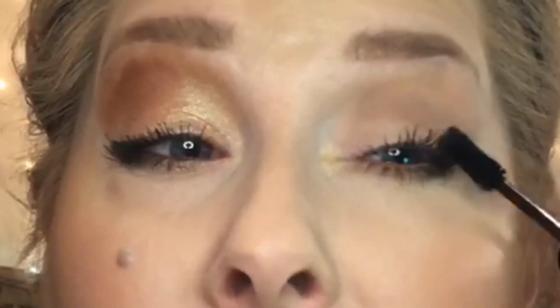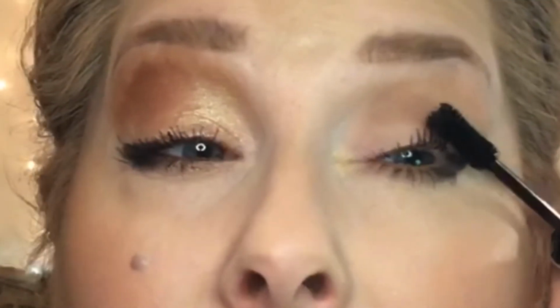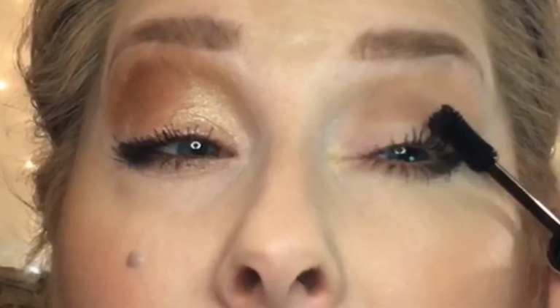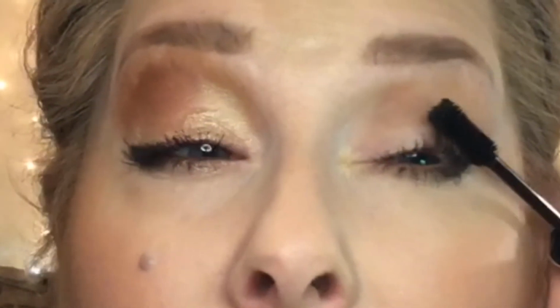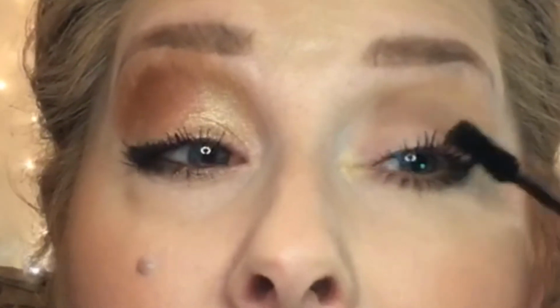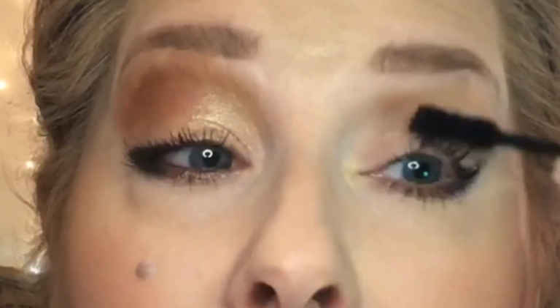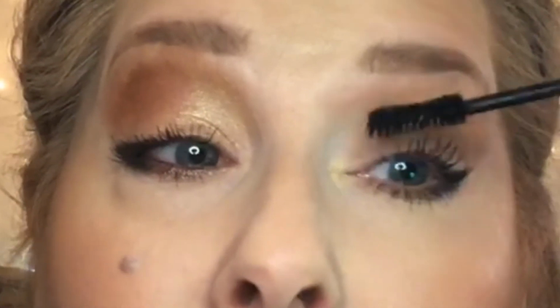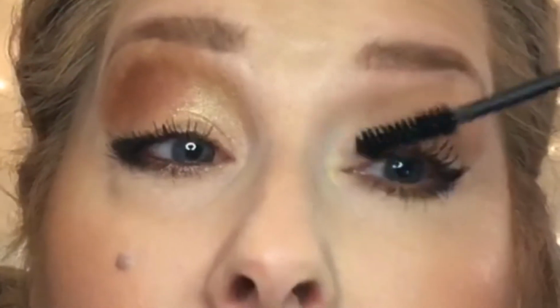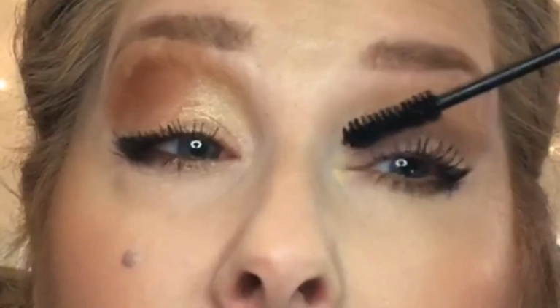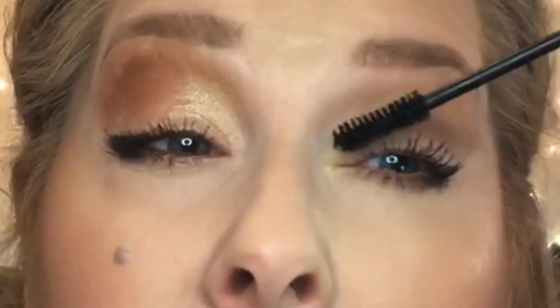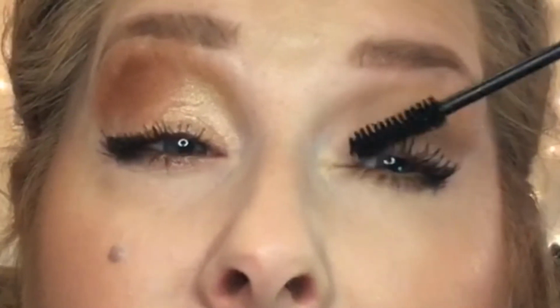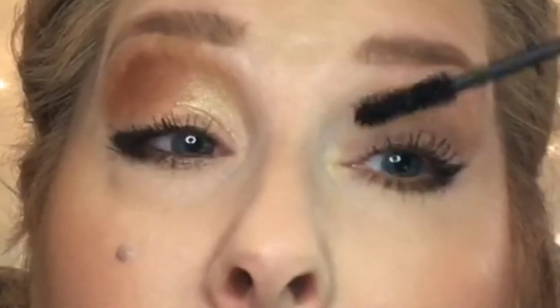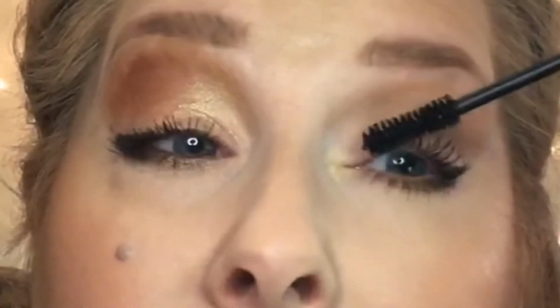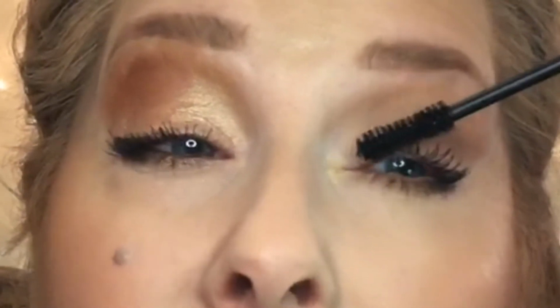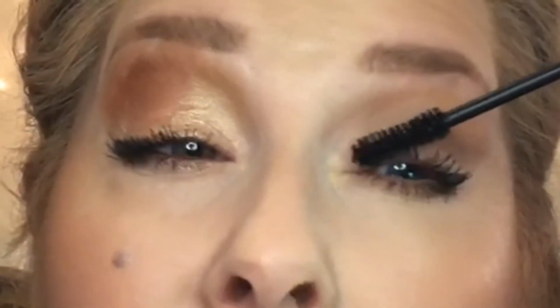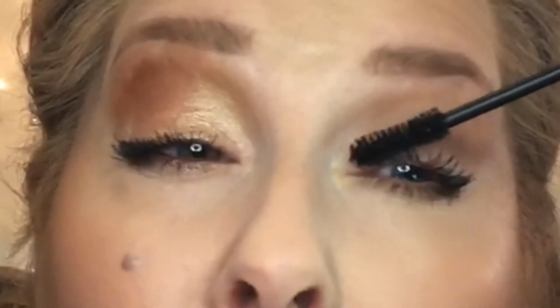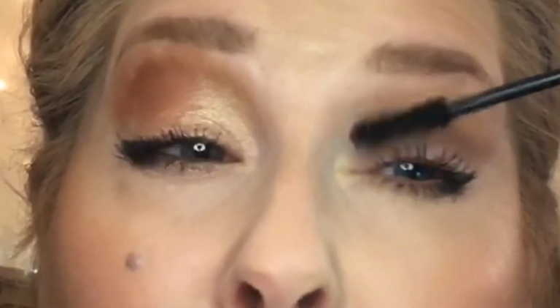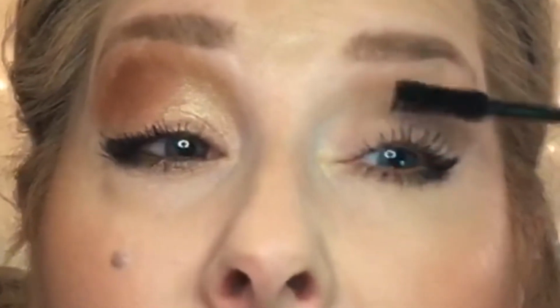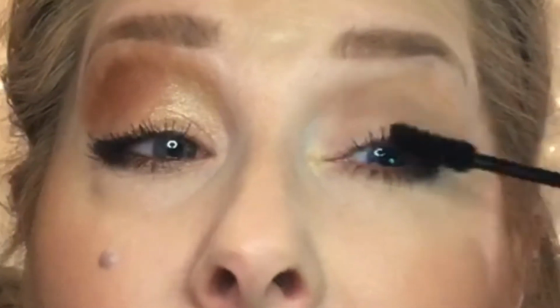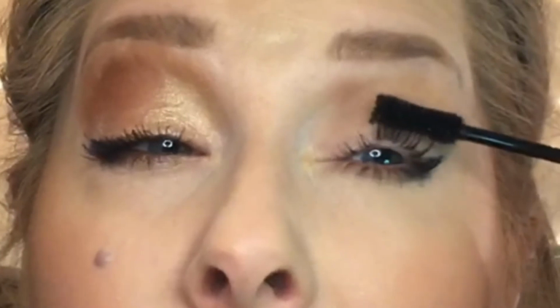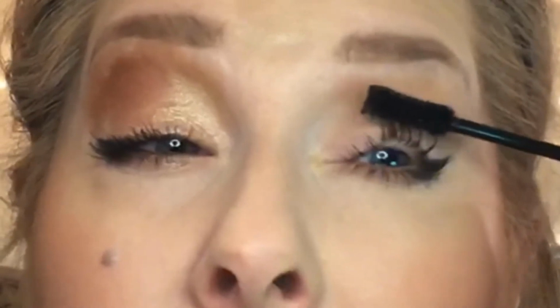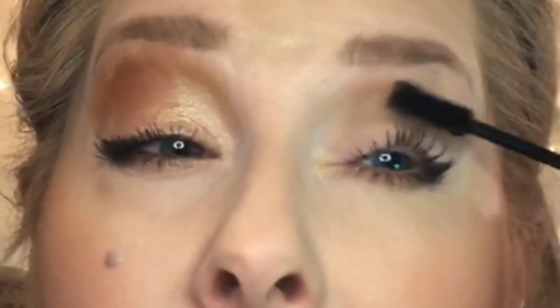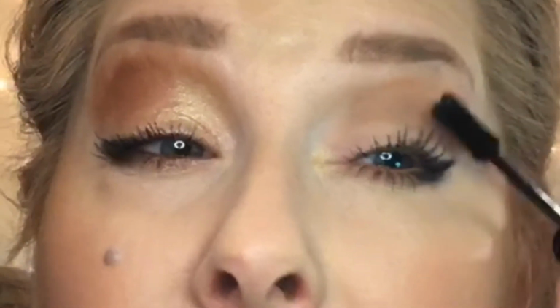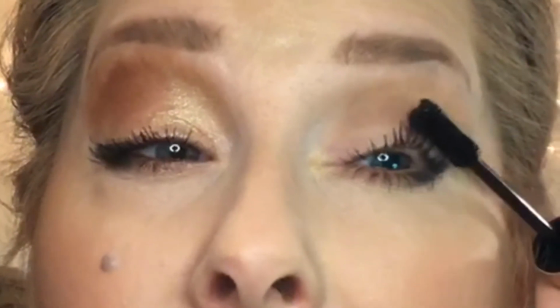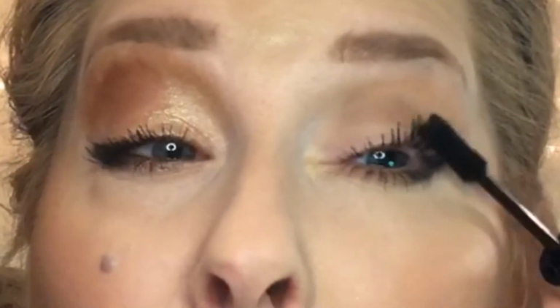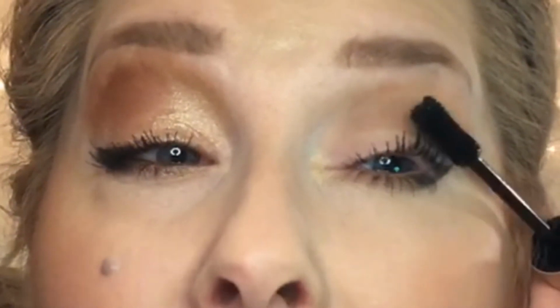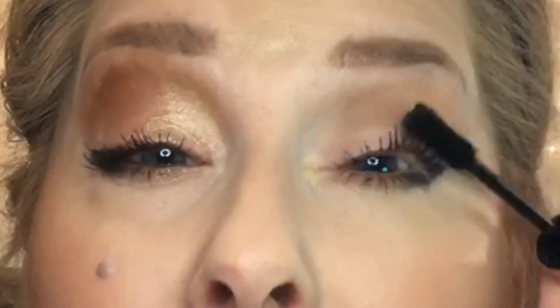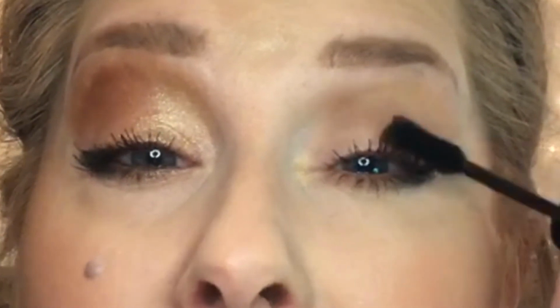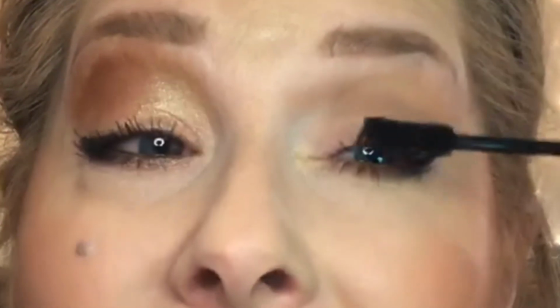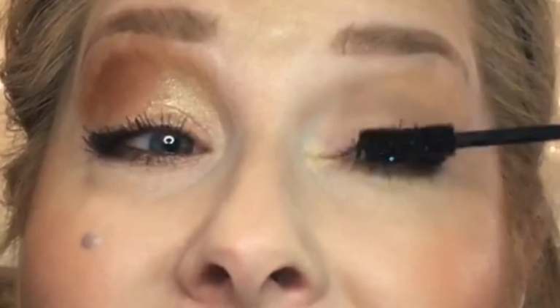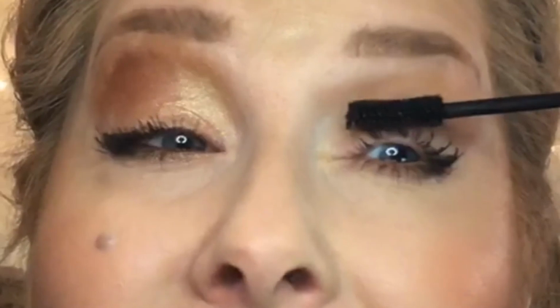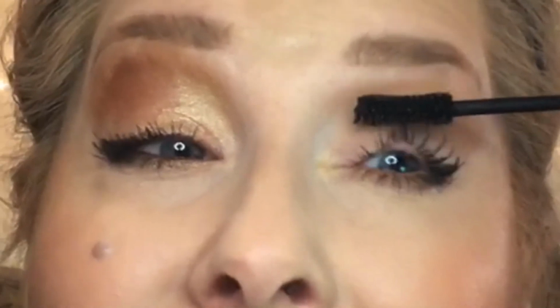So this is Limitless Mascara and boy oh boy, is it really working. Do you all see that? Give me a comment if you see this mascara.